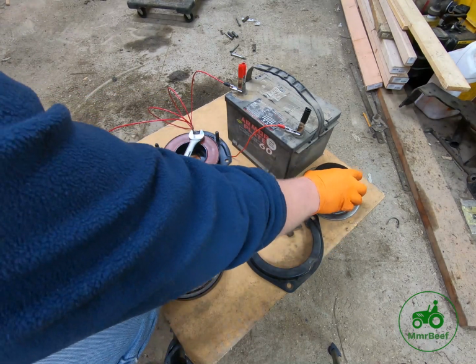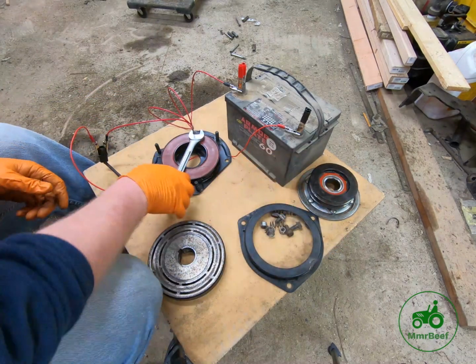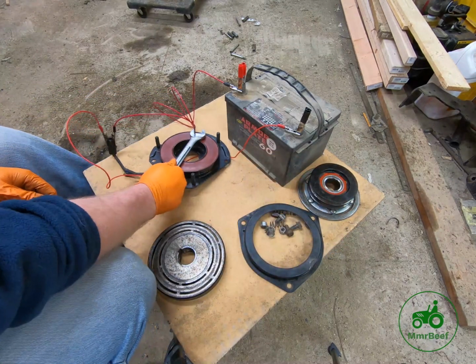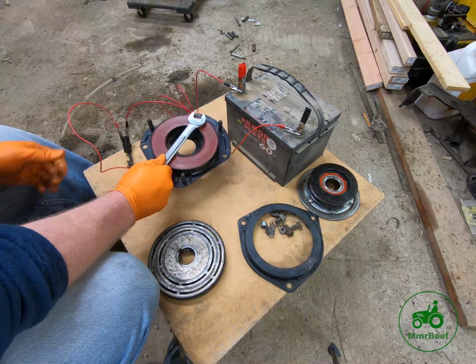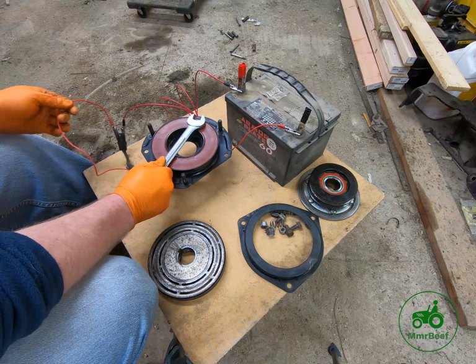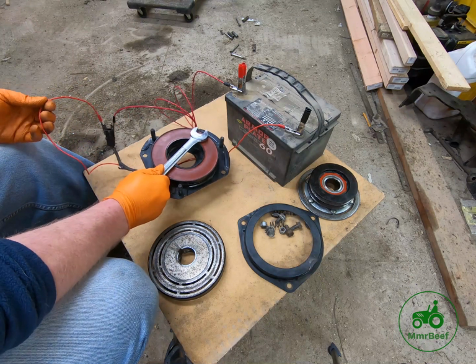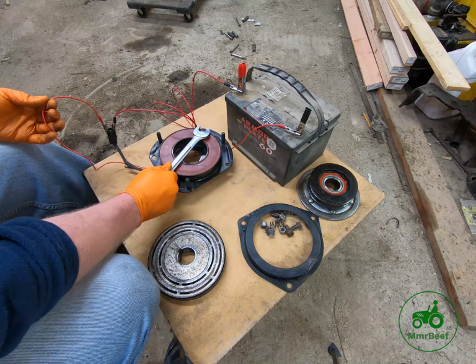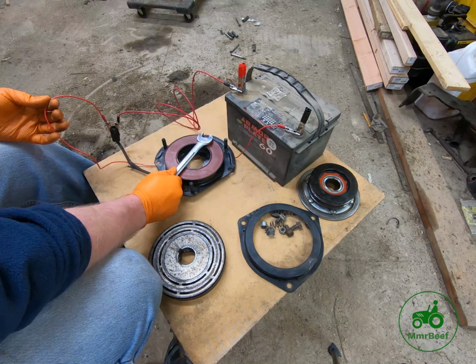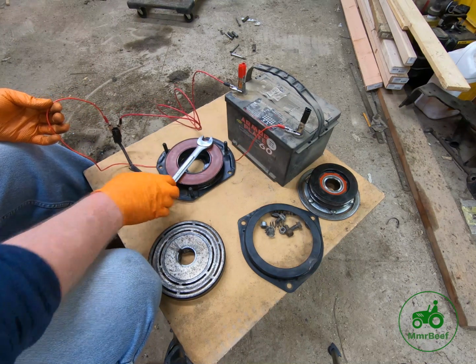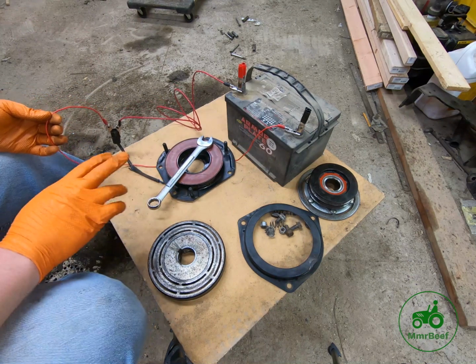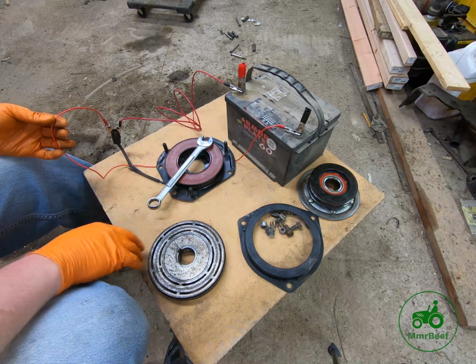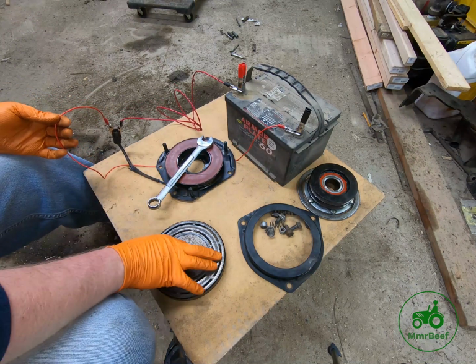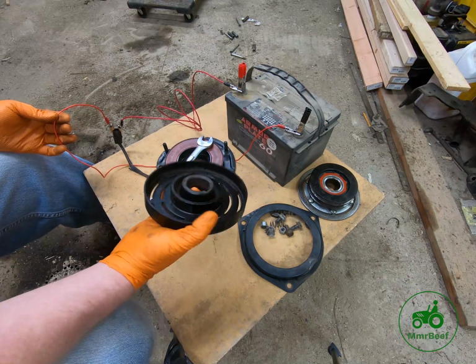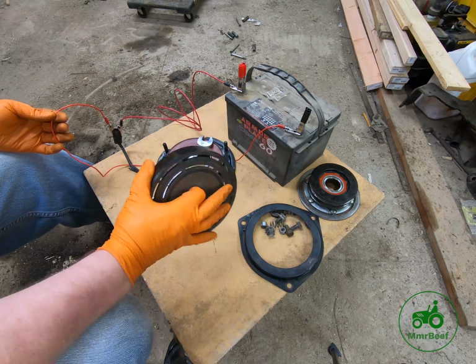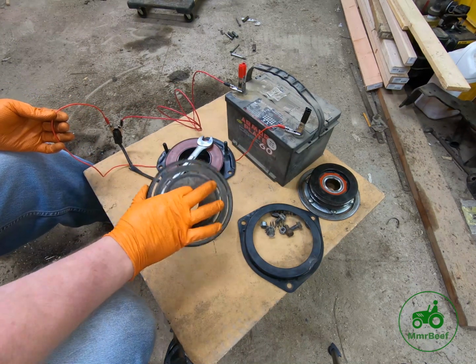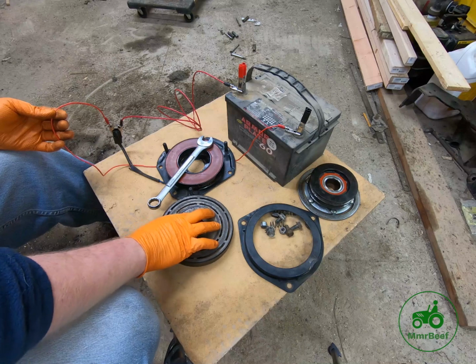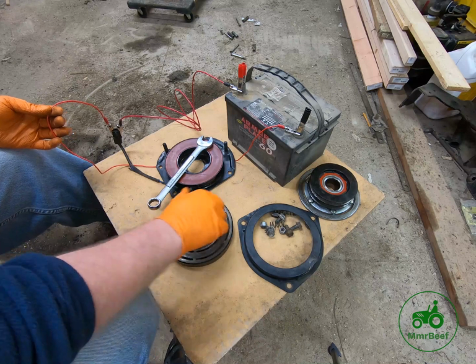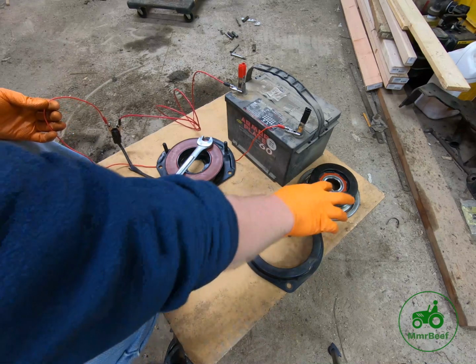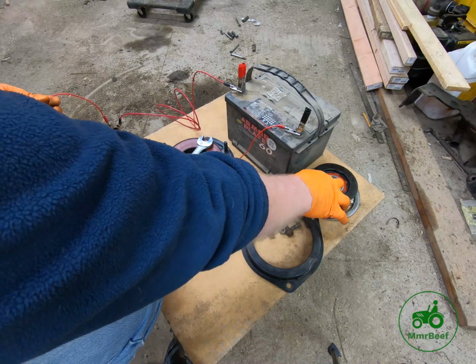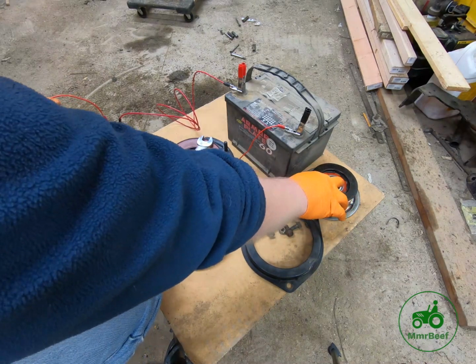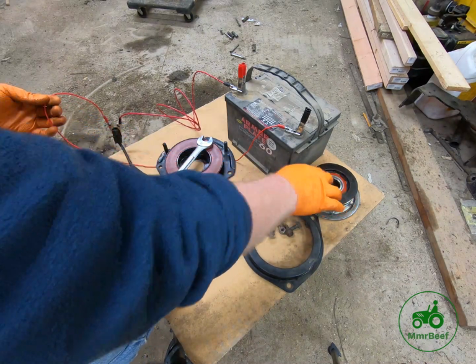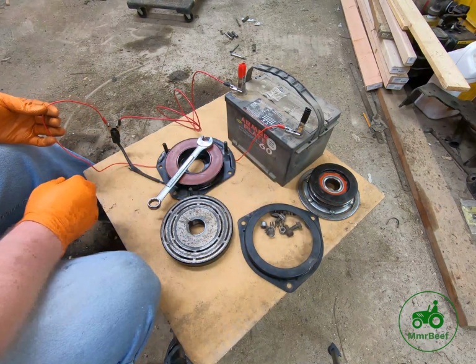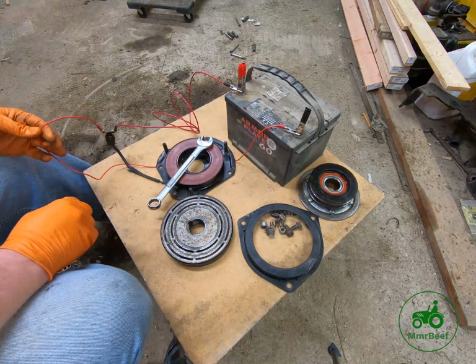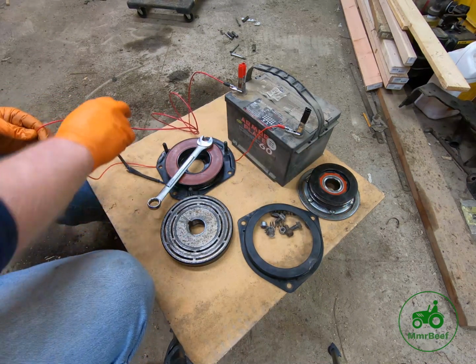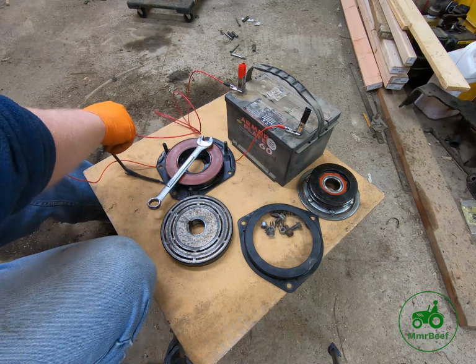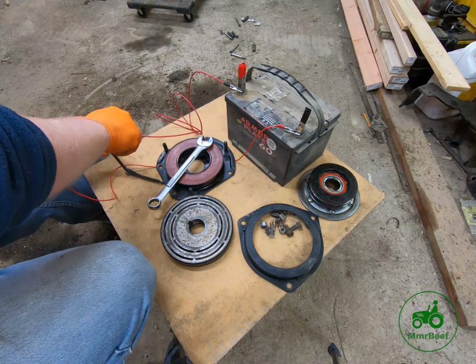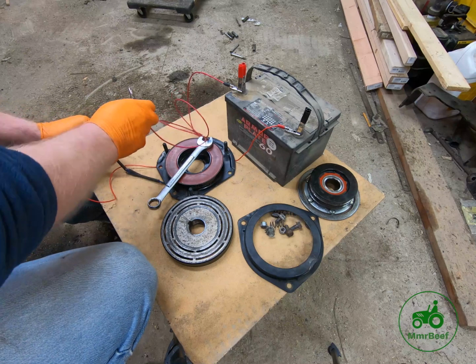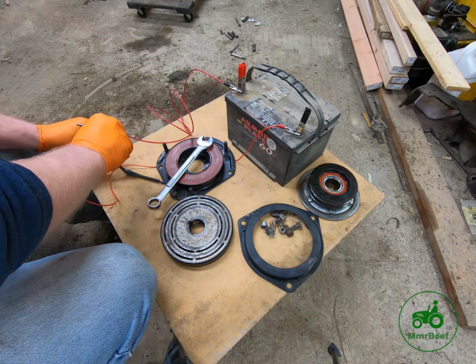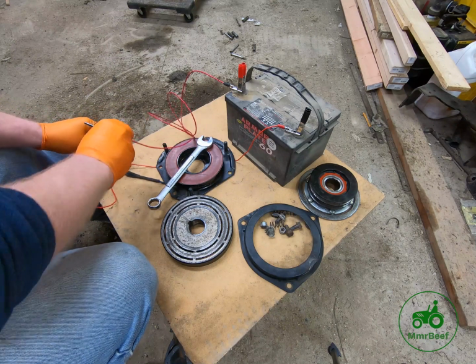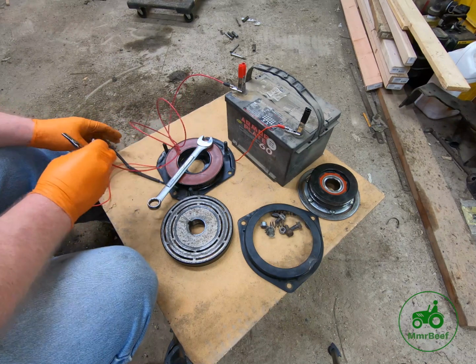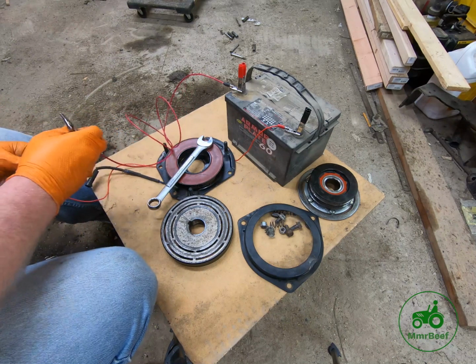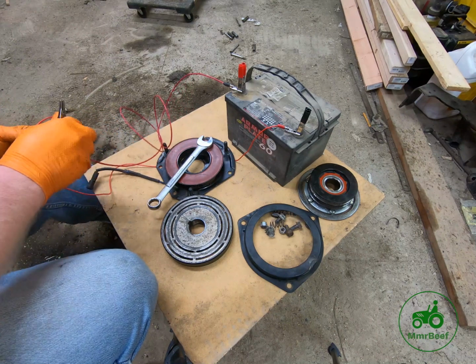This coil is good, so I can feel comfortable selling this entire clutch. The coil is good, the rotor is good and not warped, and the bearing is brand new. Just a nice simple thing you can do to test your coil.